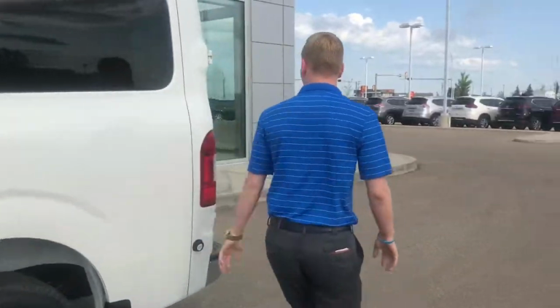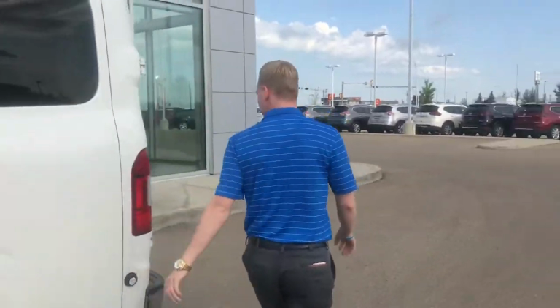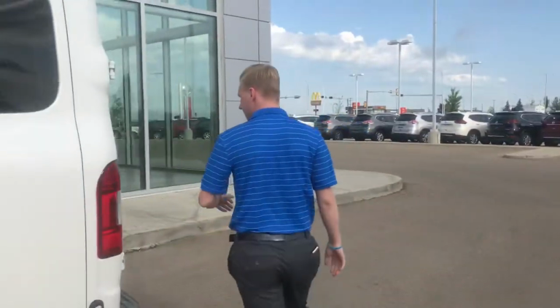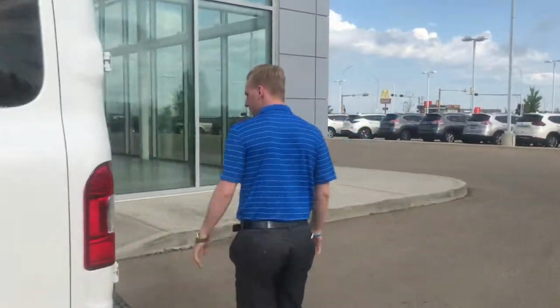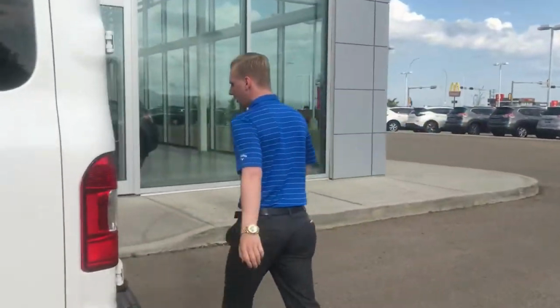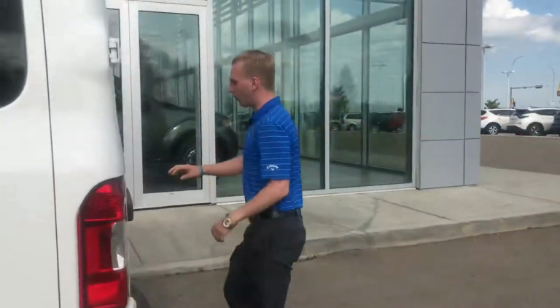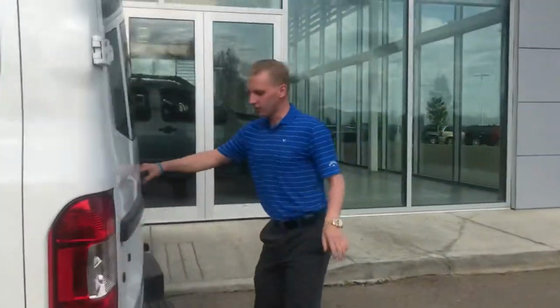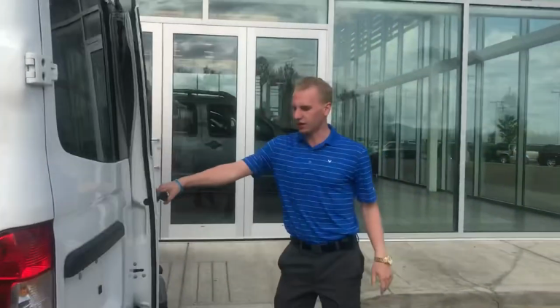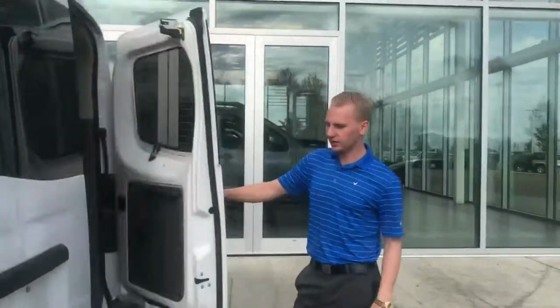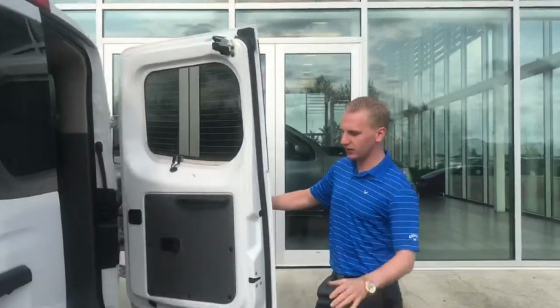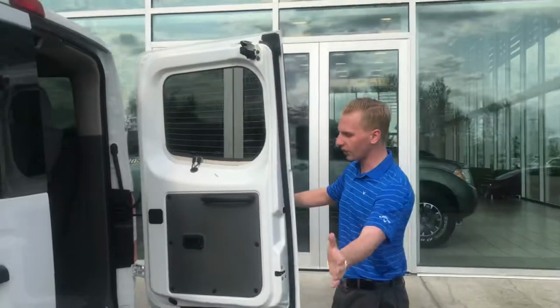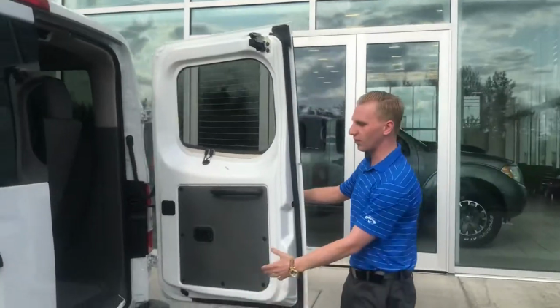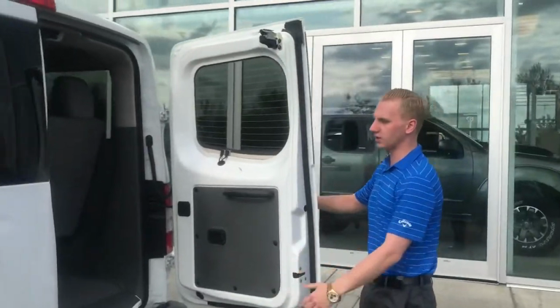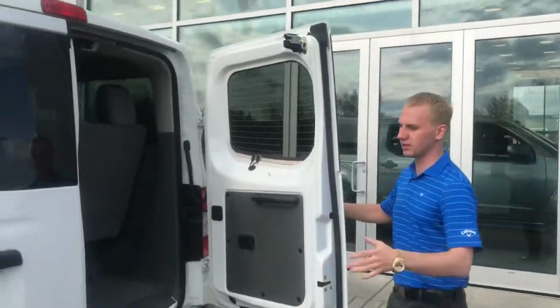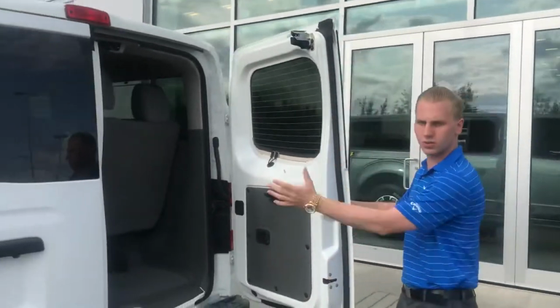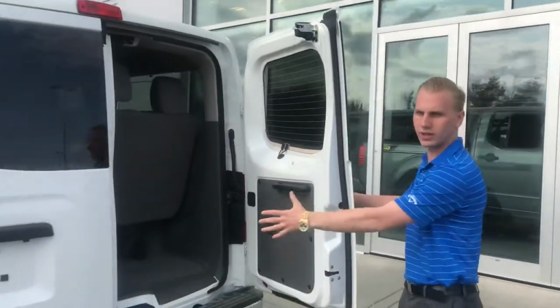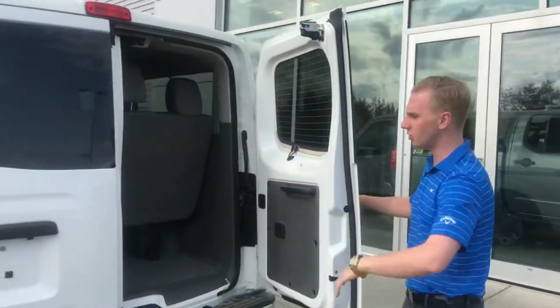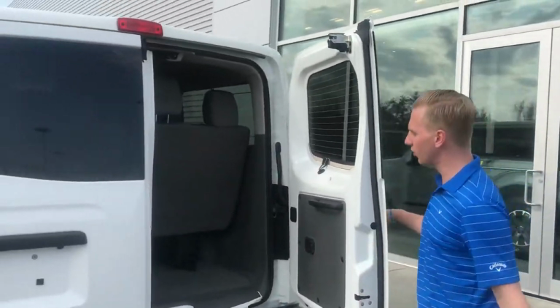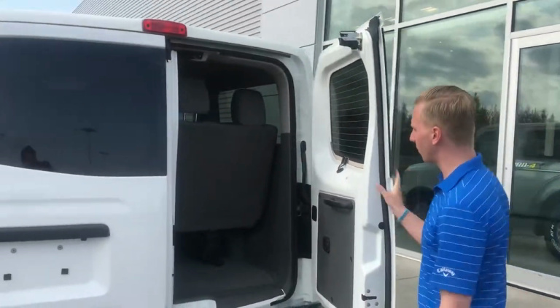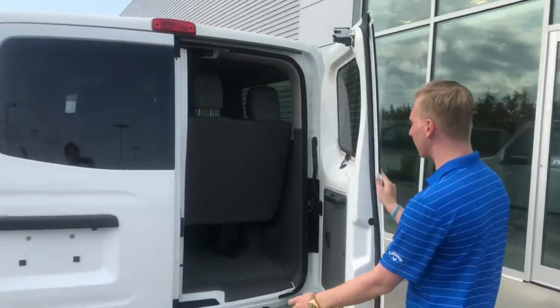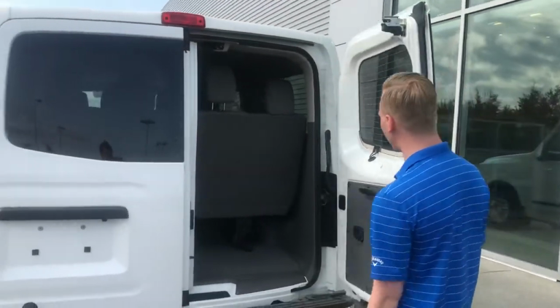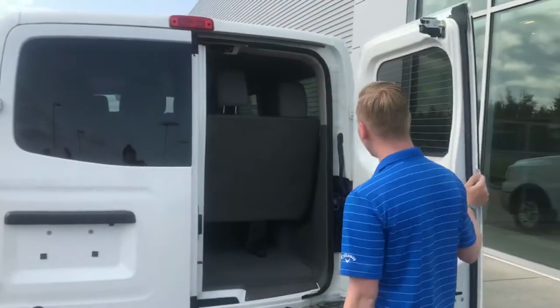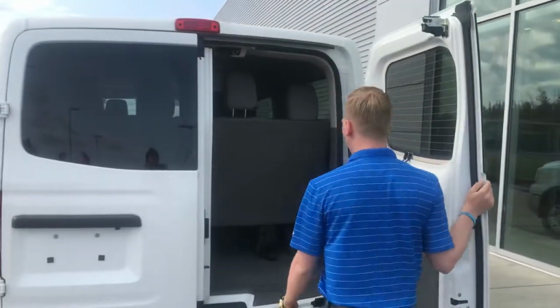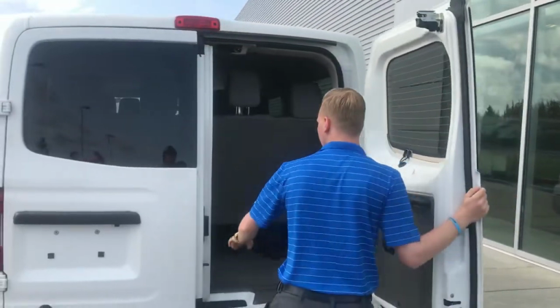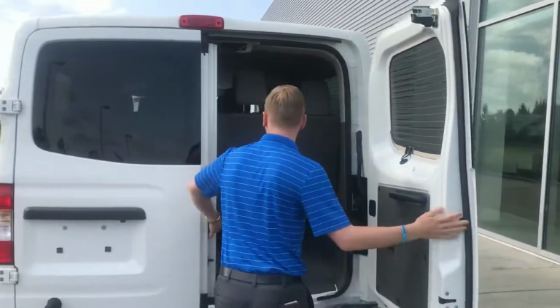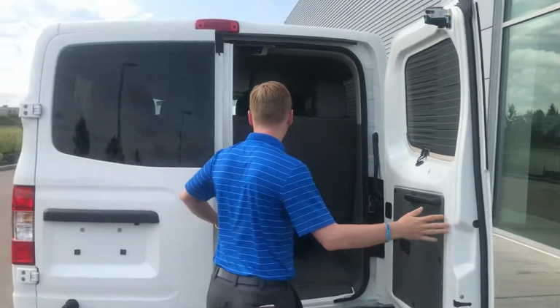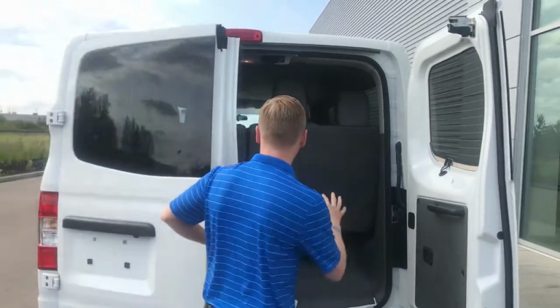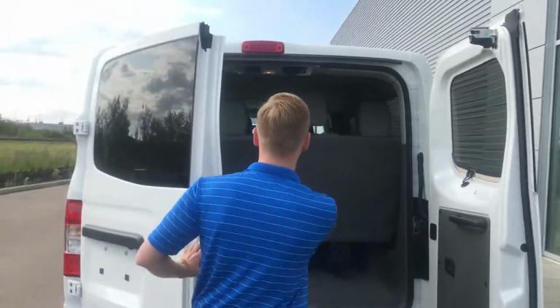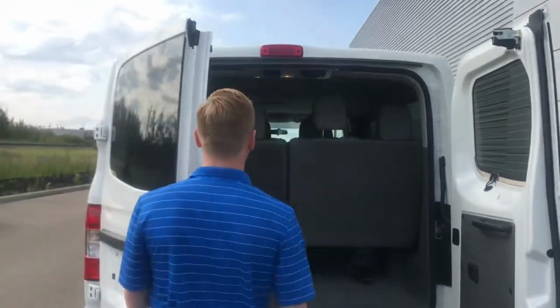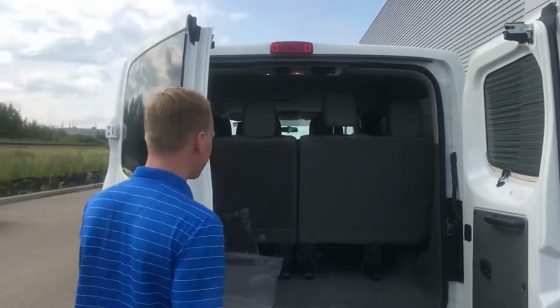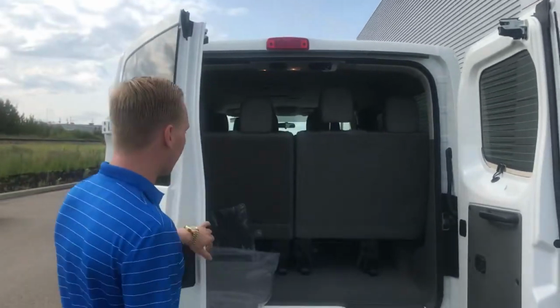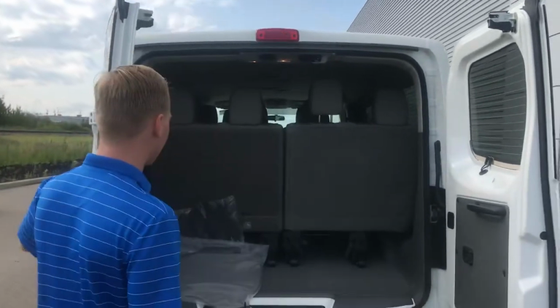Coming off to the very back here, you're gonna have your rear proximity sensors — those work in conjunction with your backup camera.